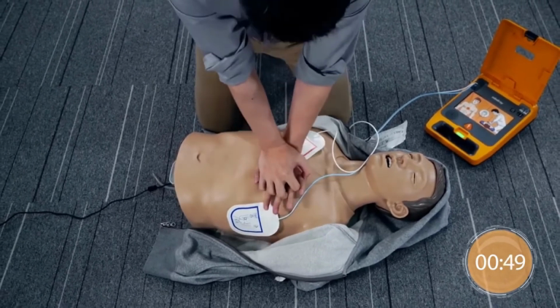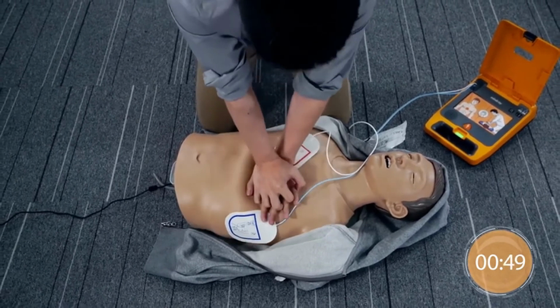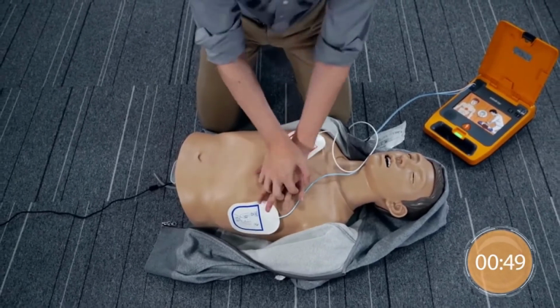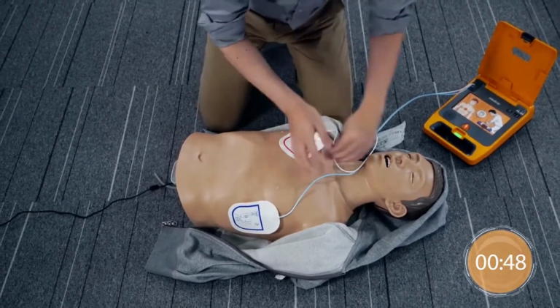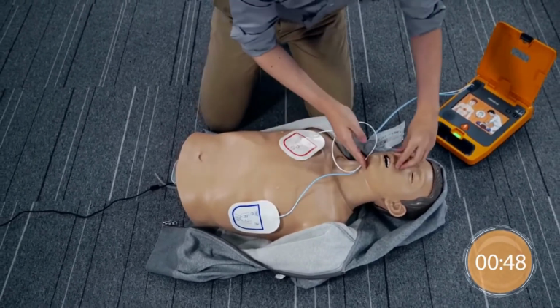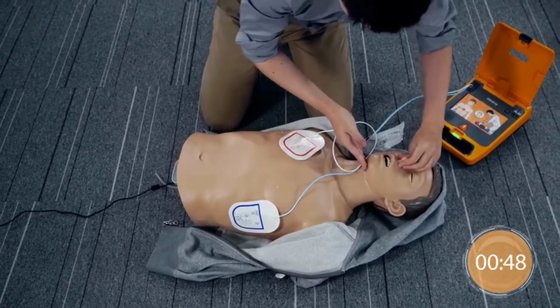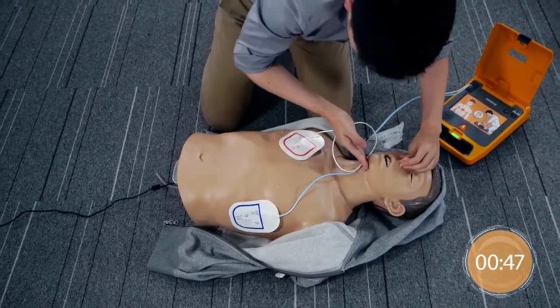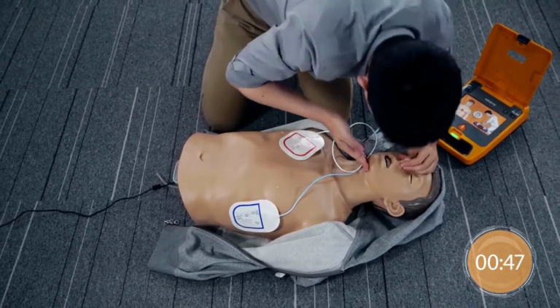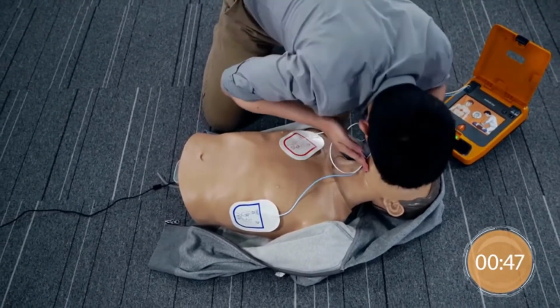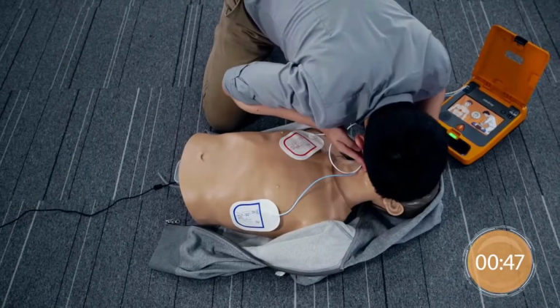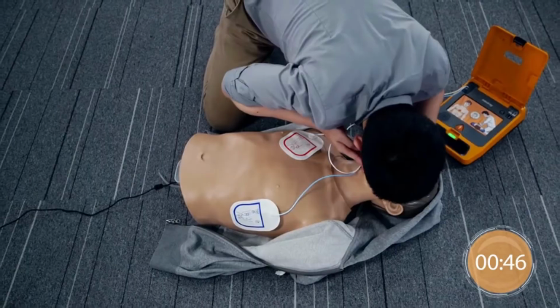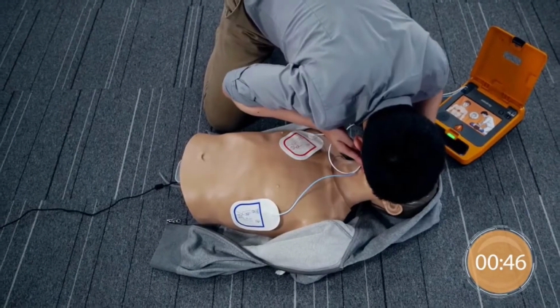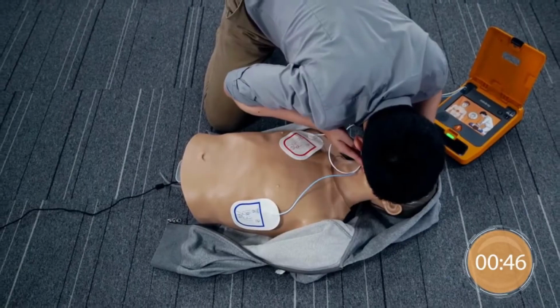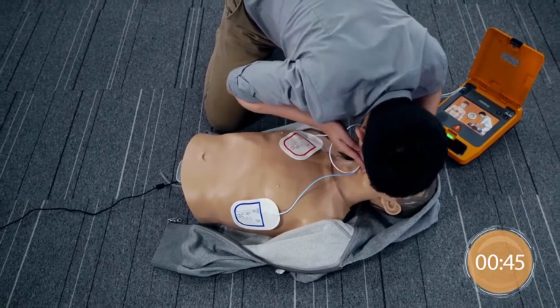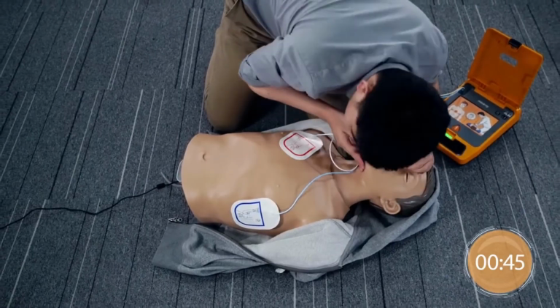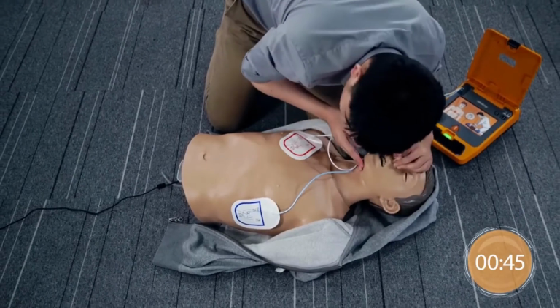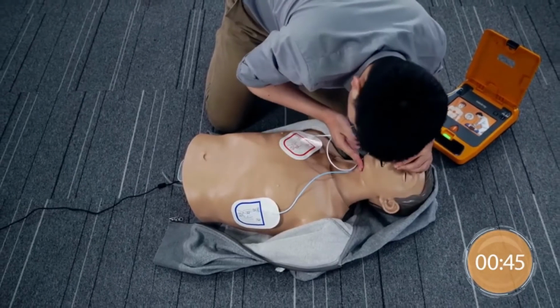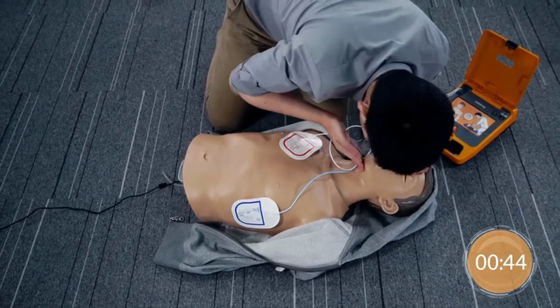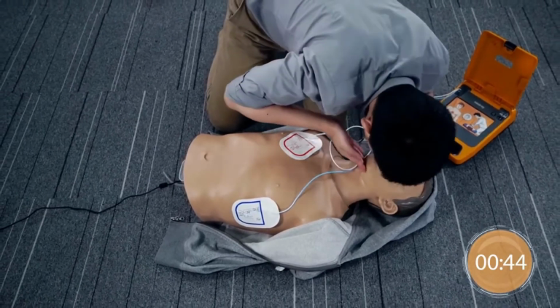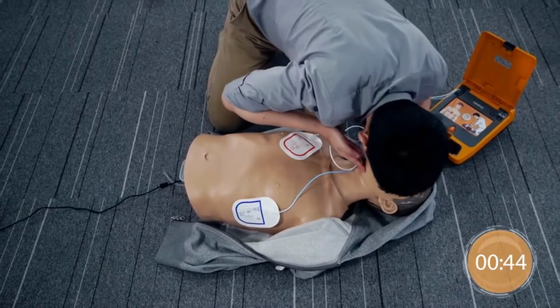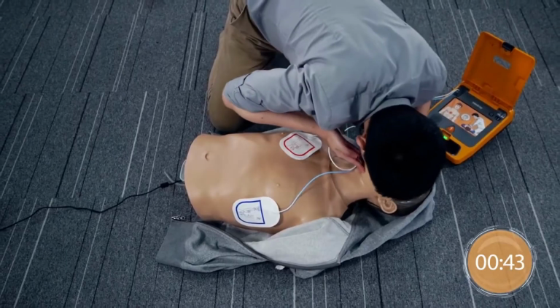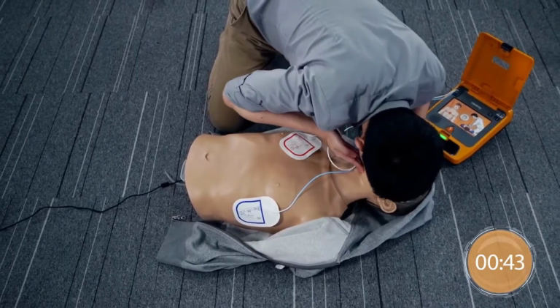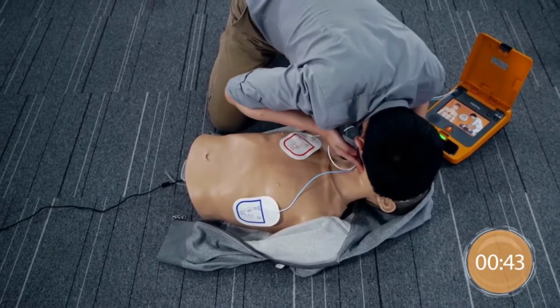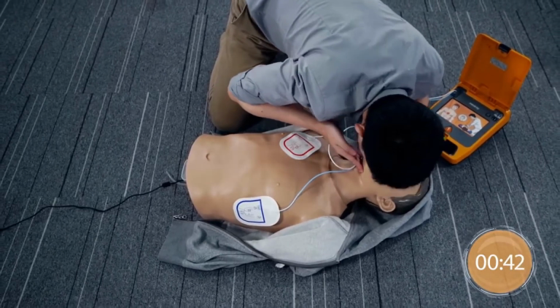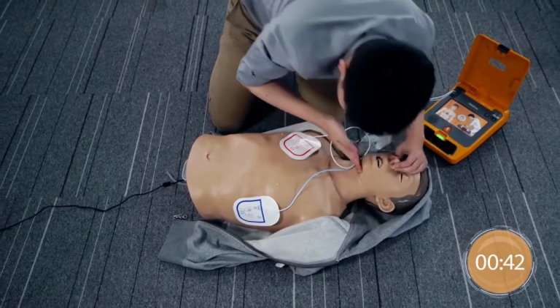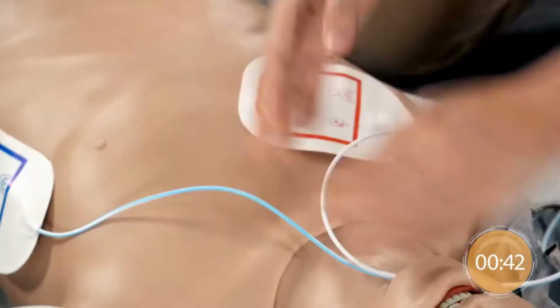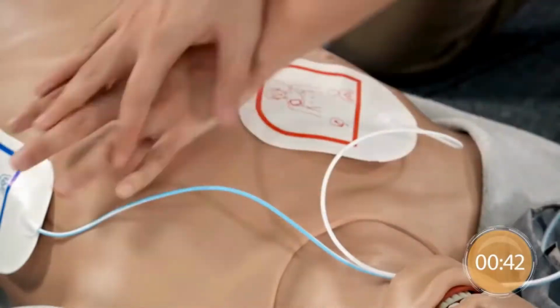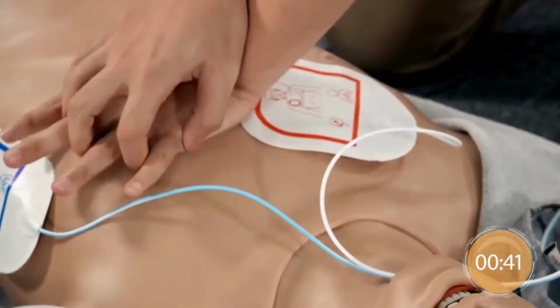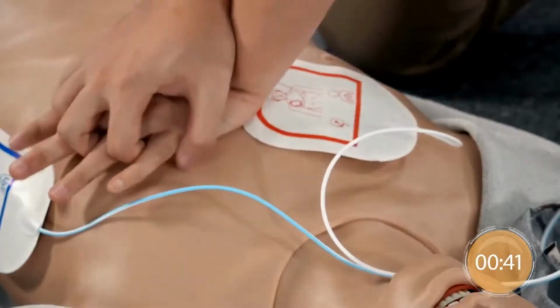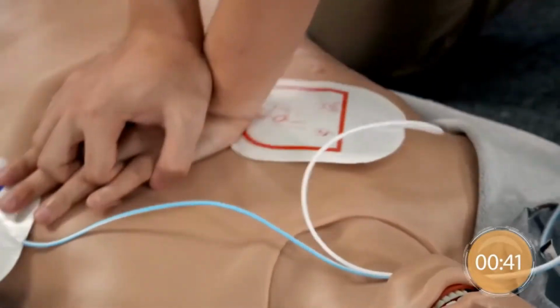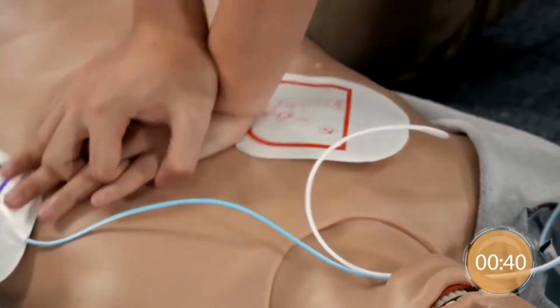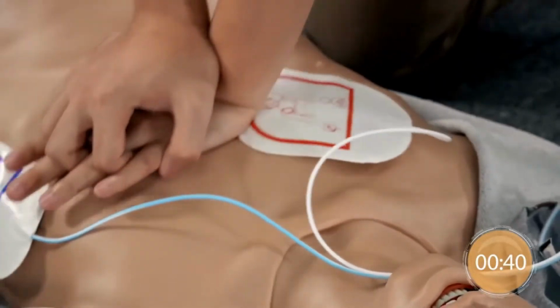Give 2 rescue breaths. Continue with compressions.